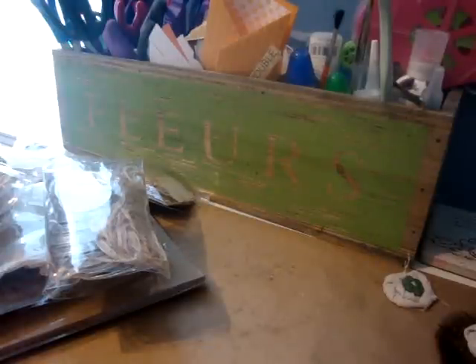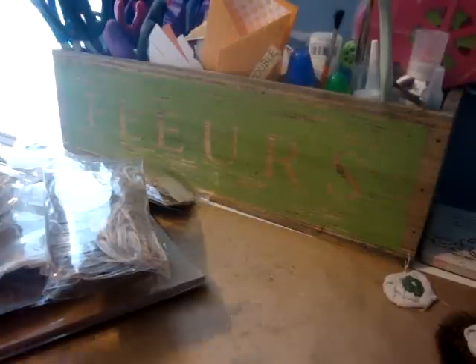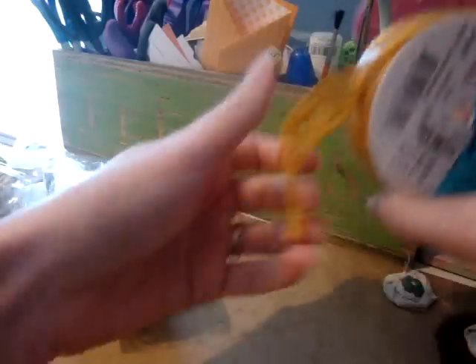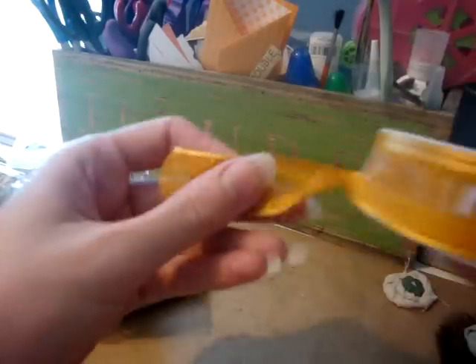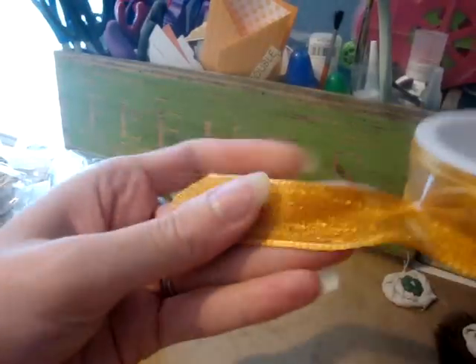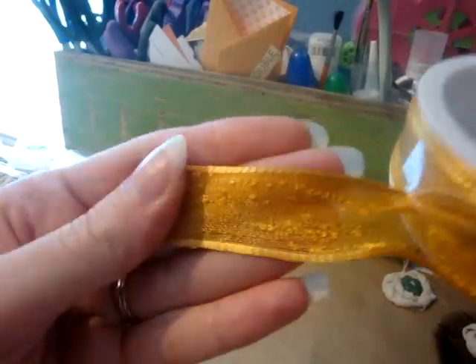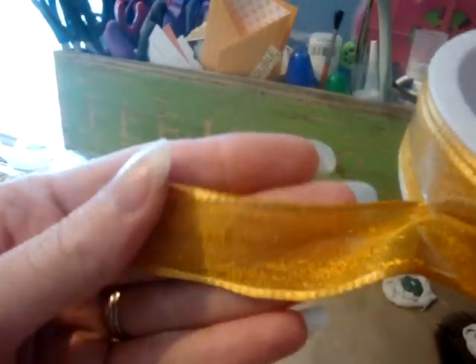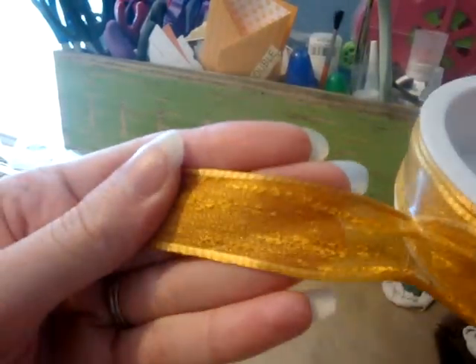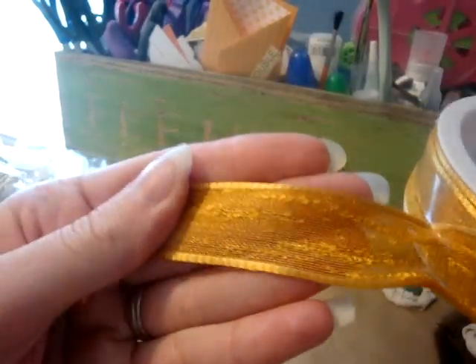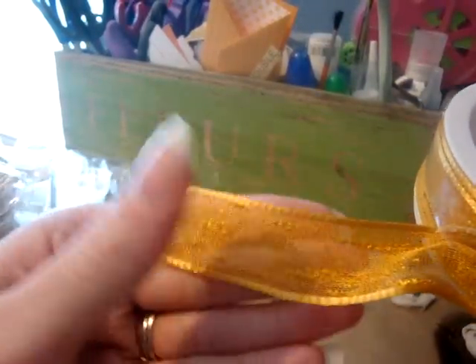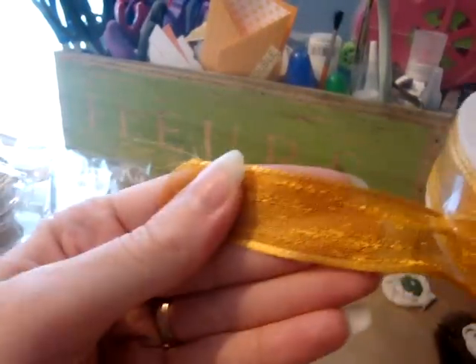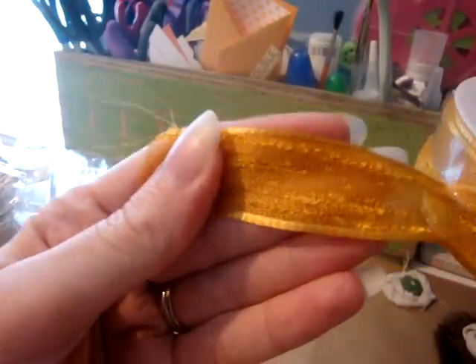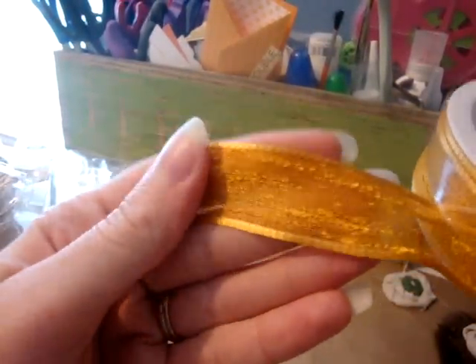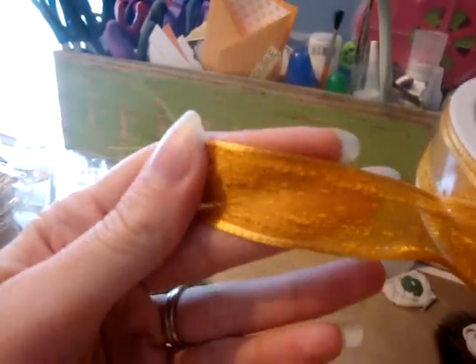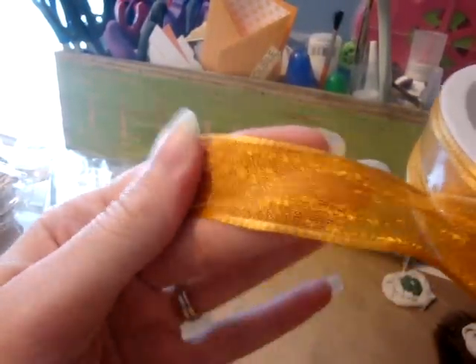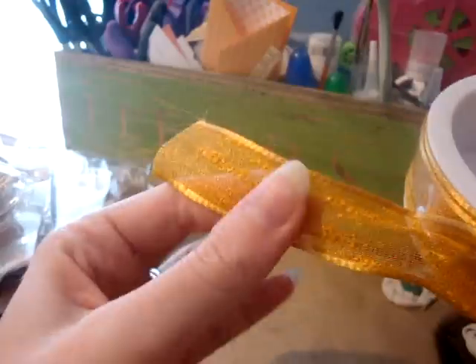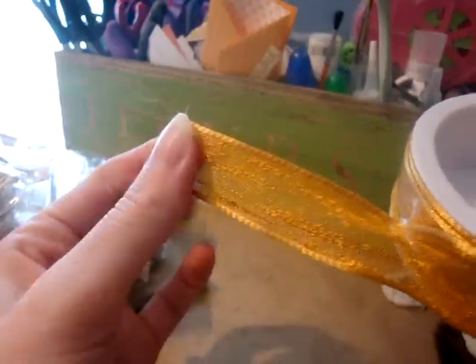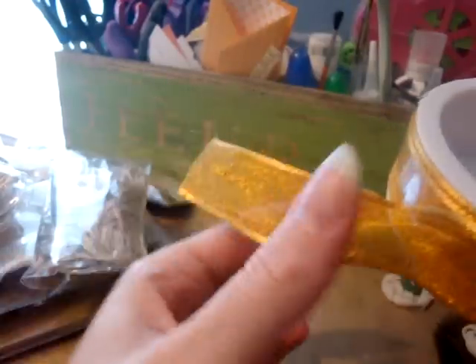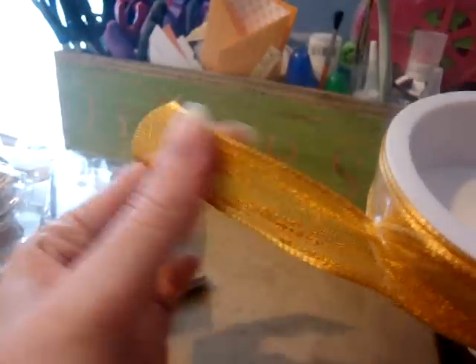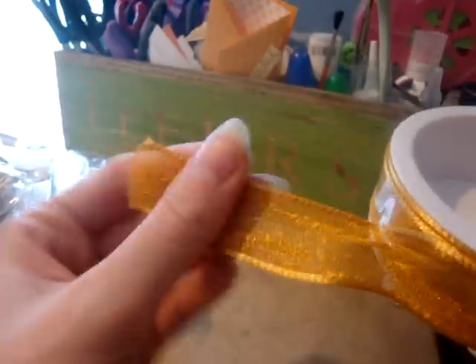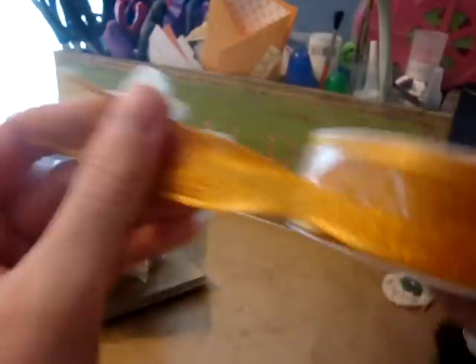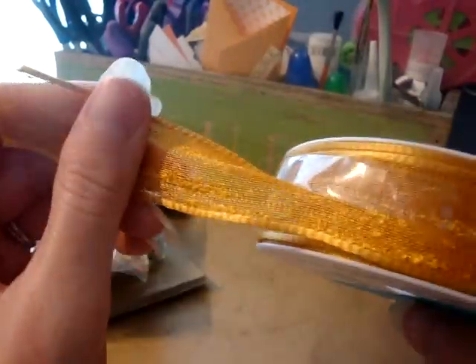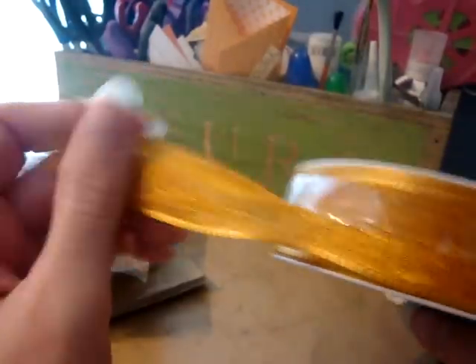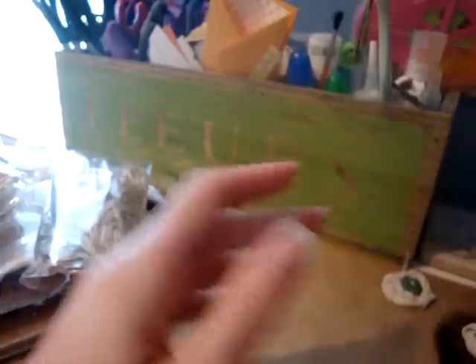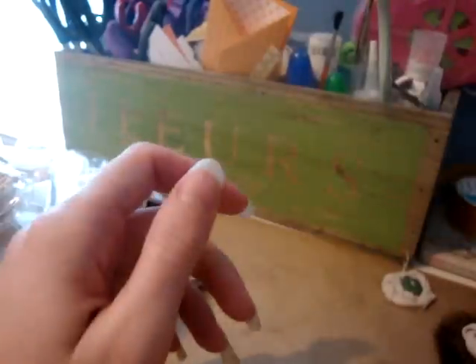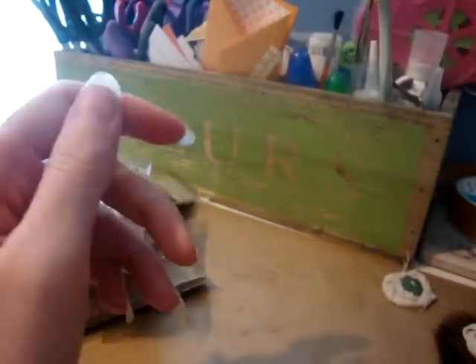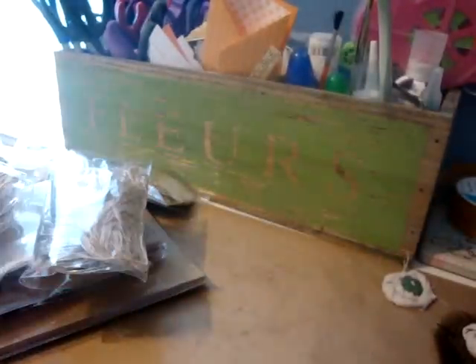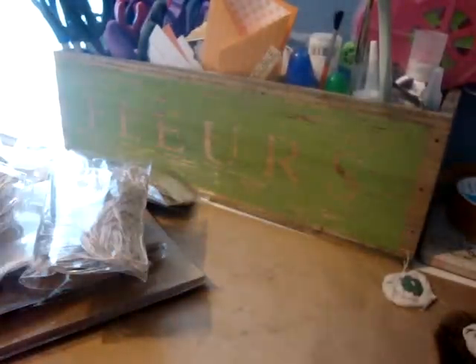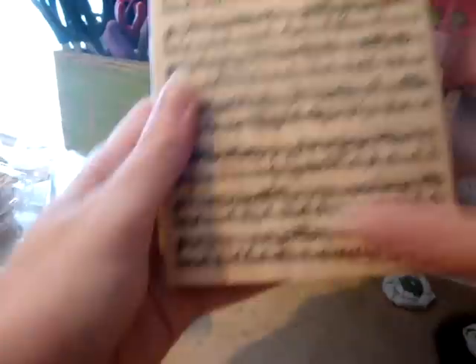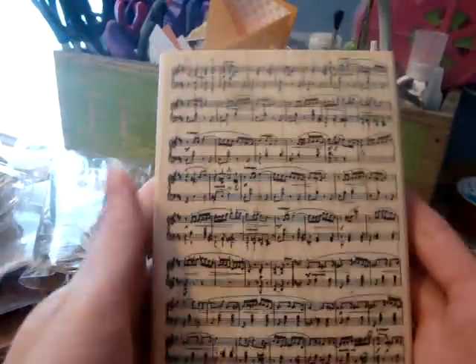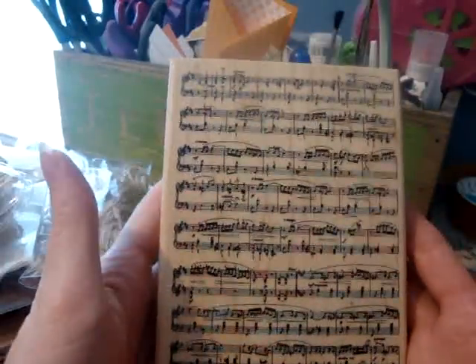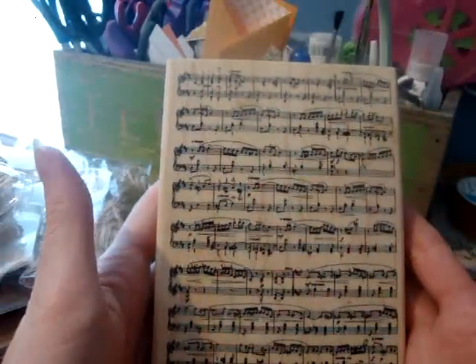I think this is from Tuesday Morning. I got this really pretty fall colored ribbon. I have this in a sand color and it's really pretty, so I thought this would be good for a fall mini. And then I picked this stamp up from Michaels.